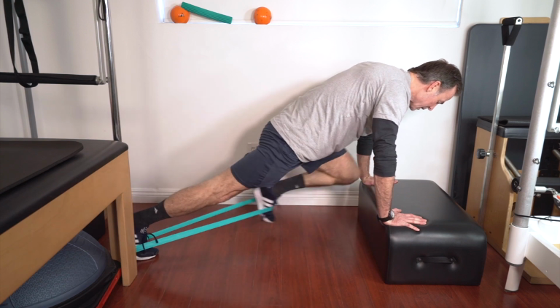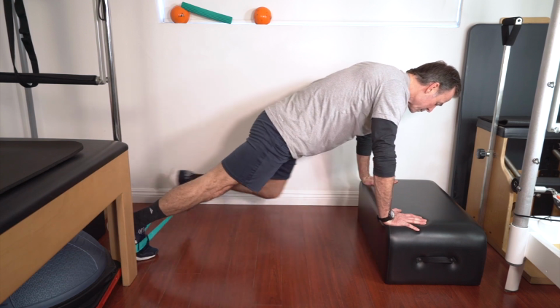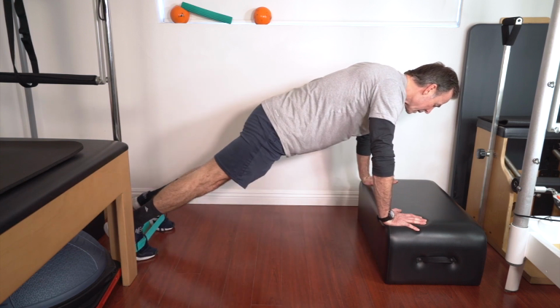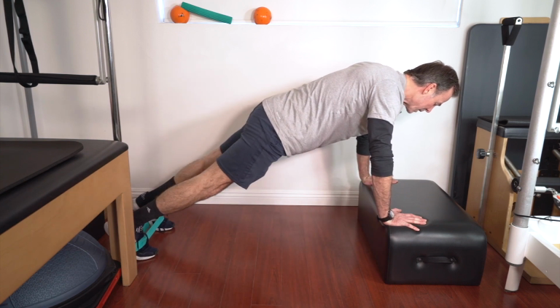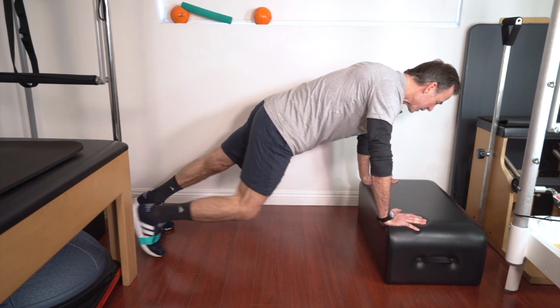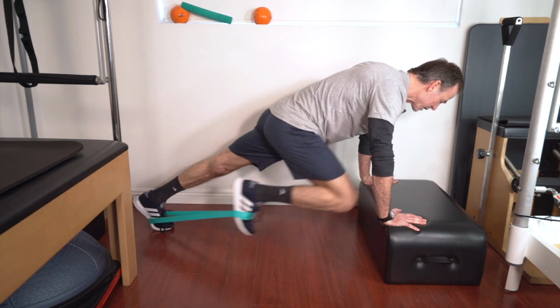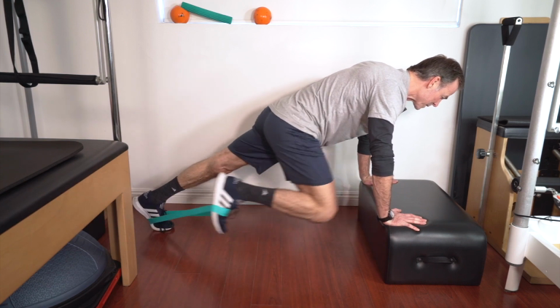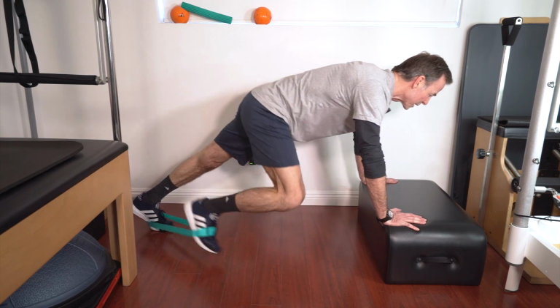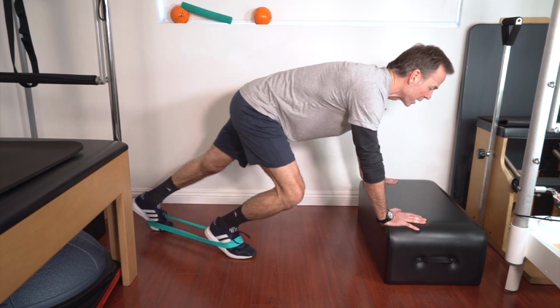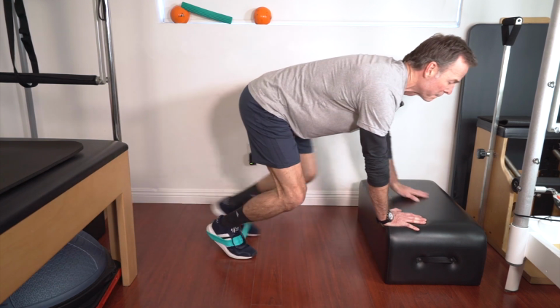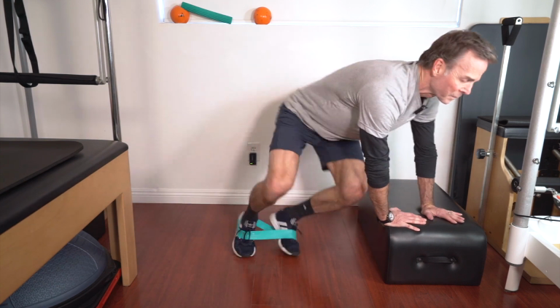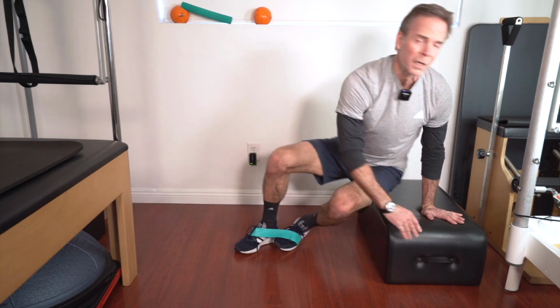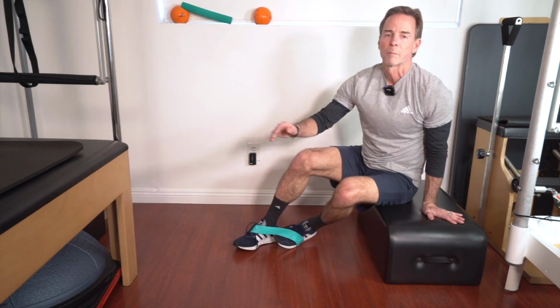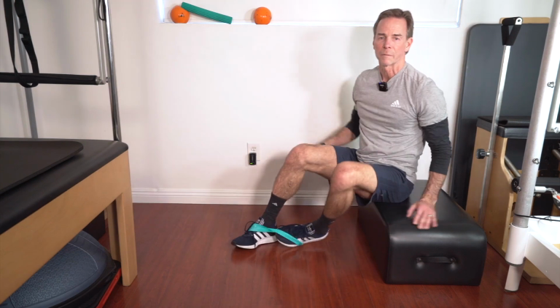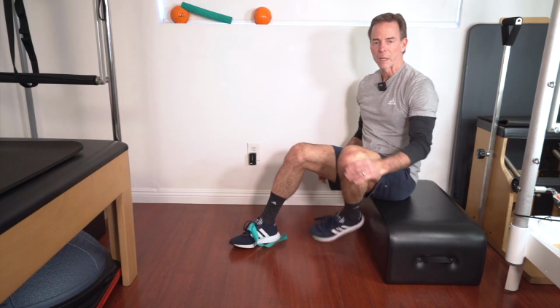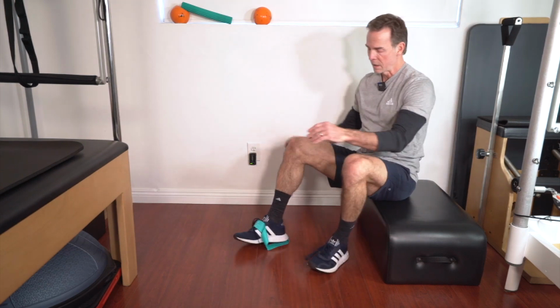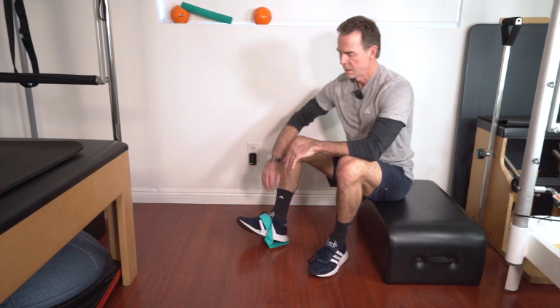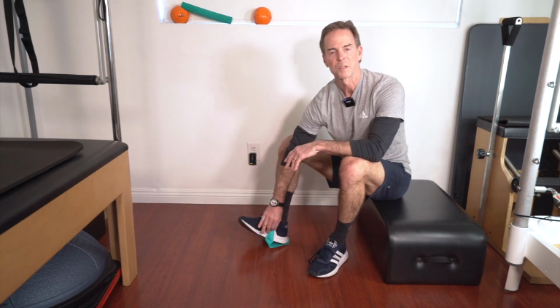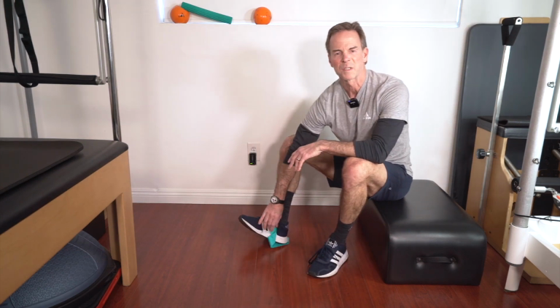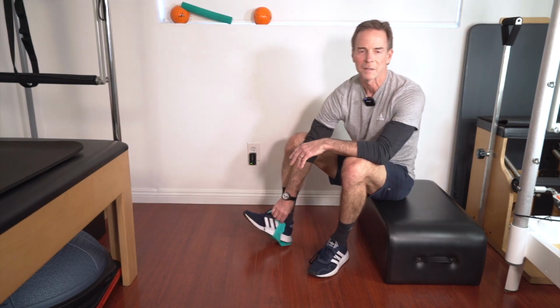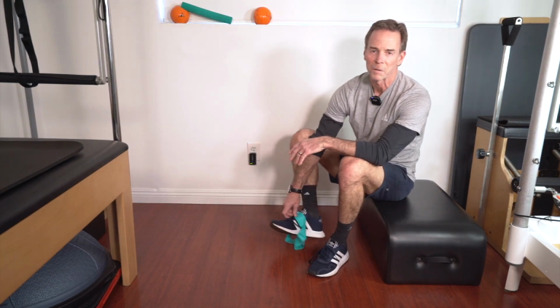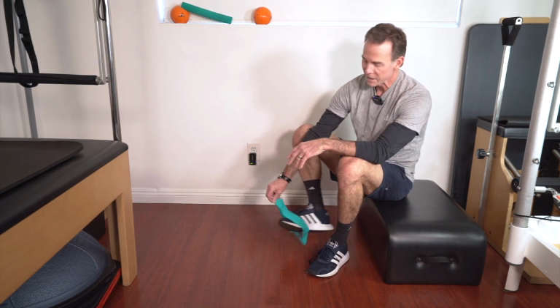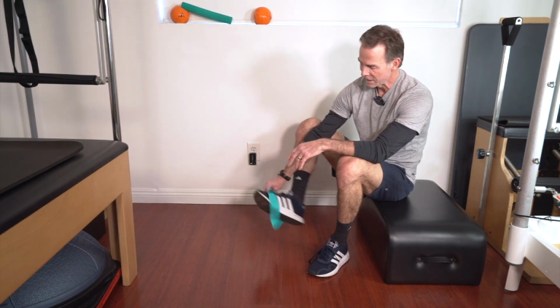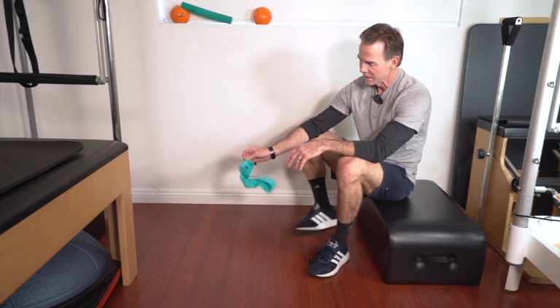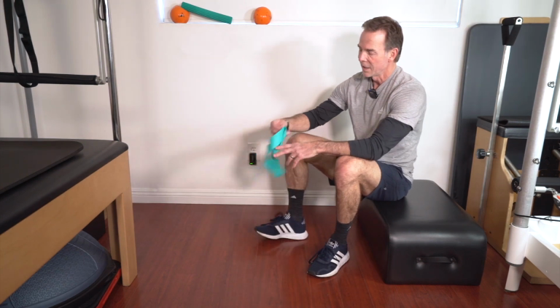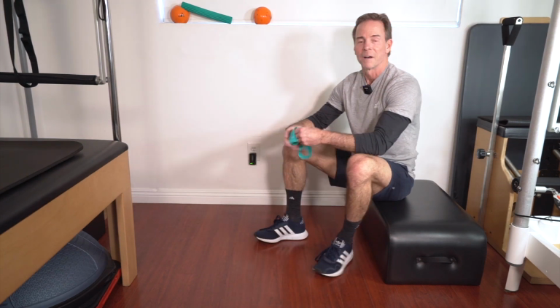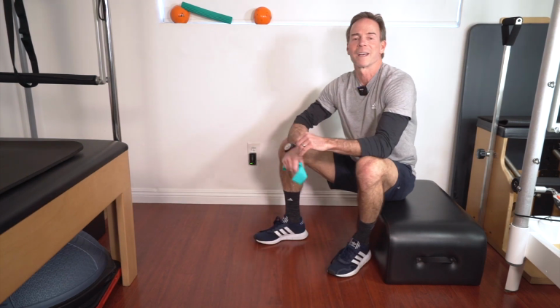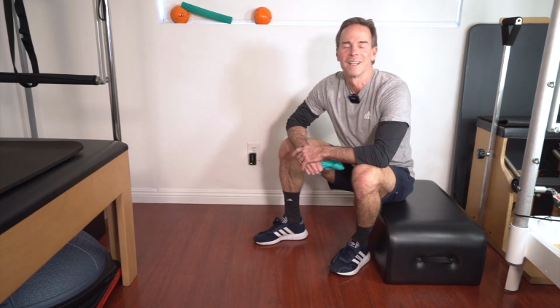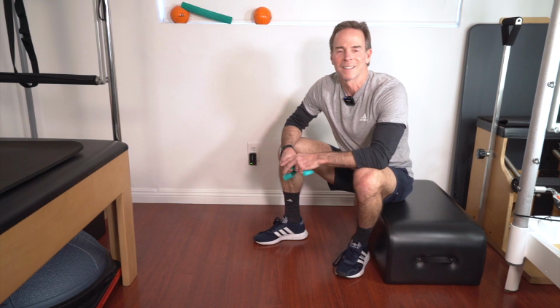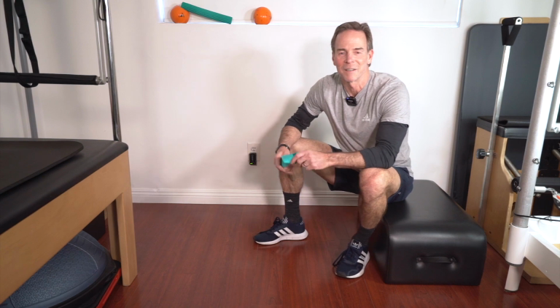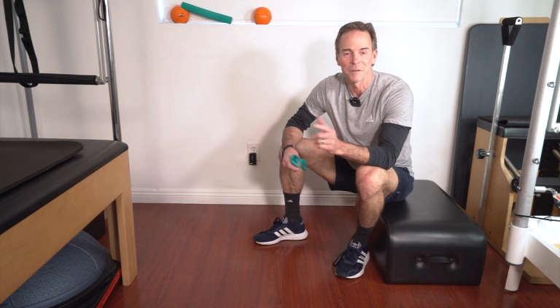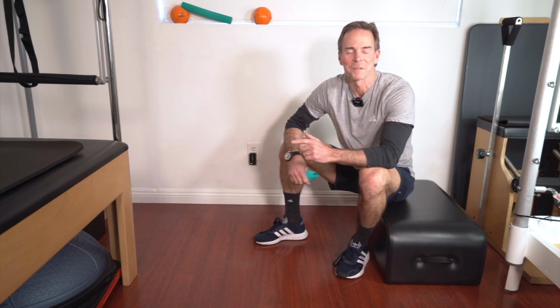Give me about 10 reps each side, probably for about two sets. Let's hit another exercise.